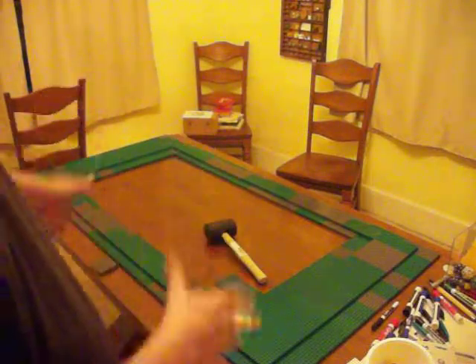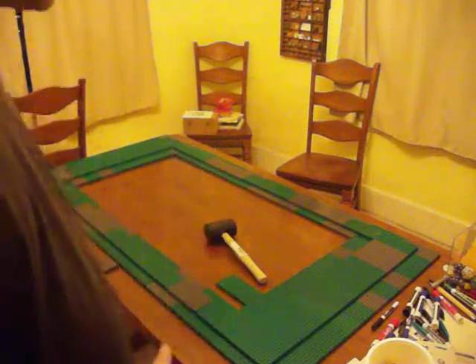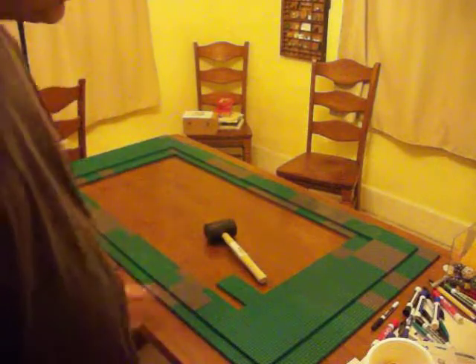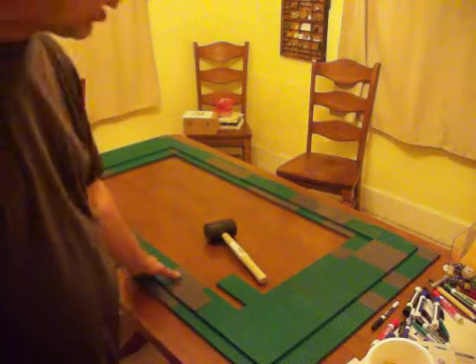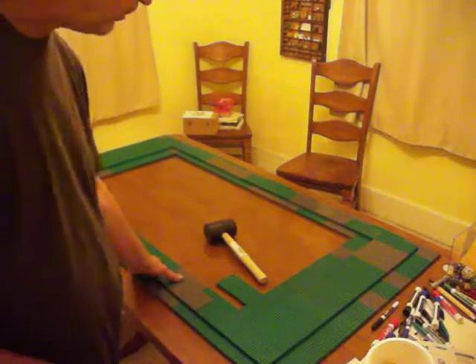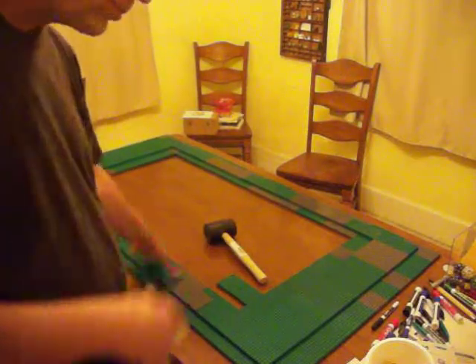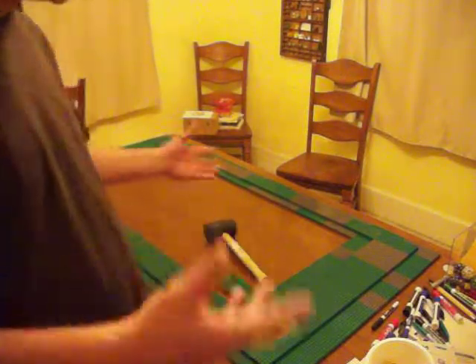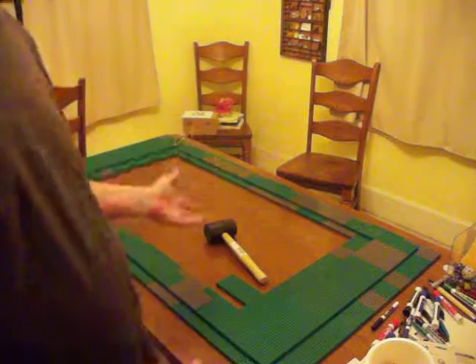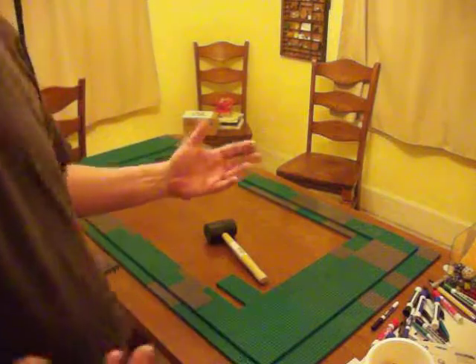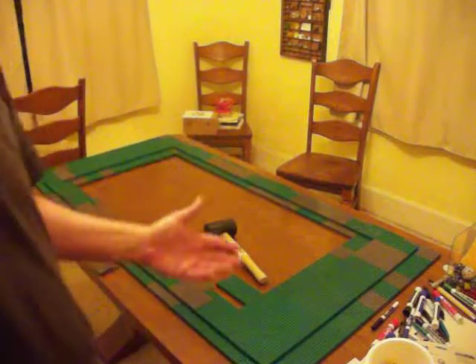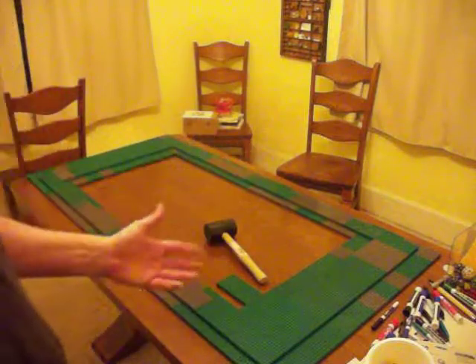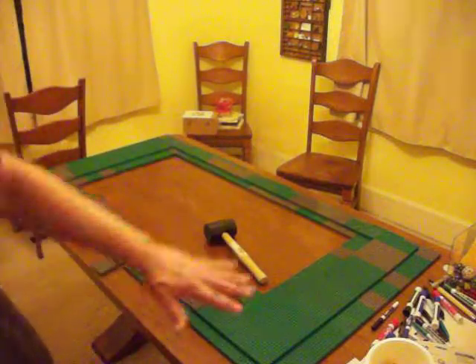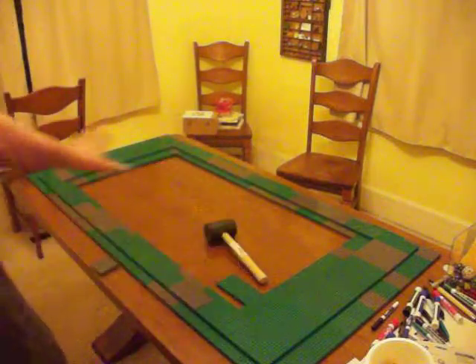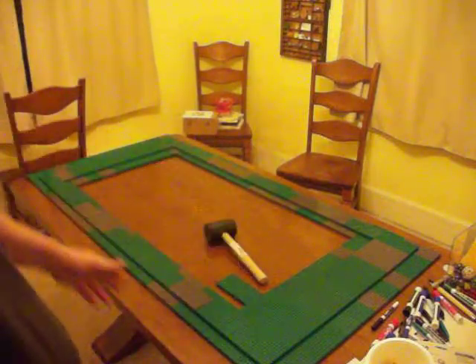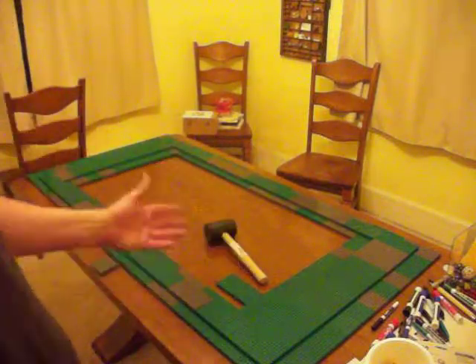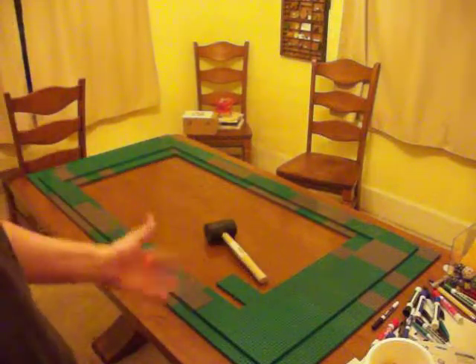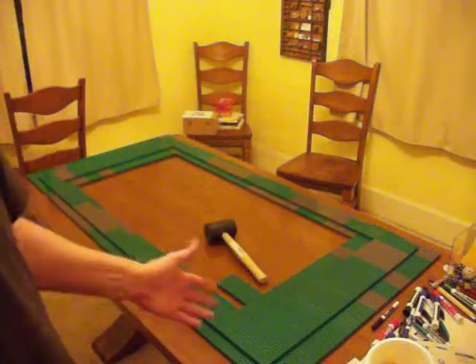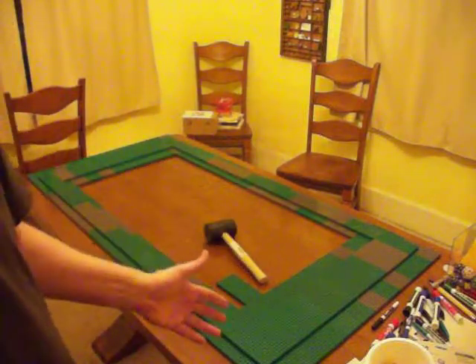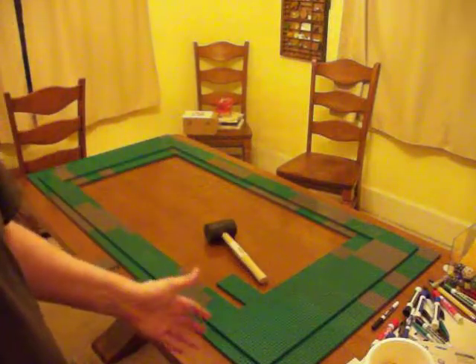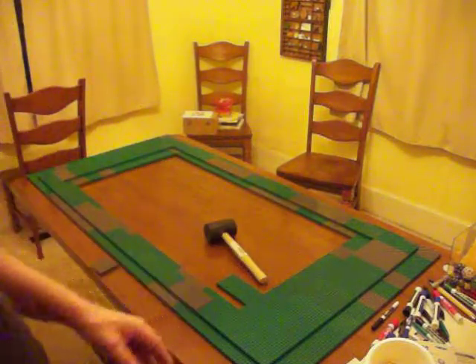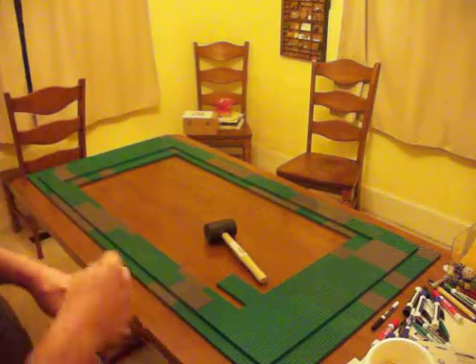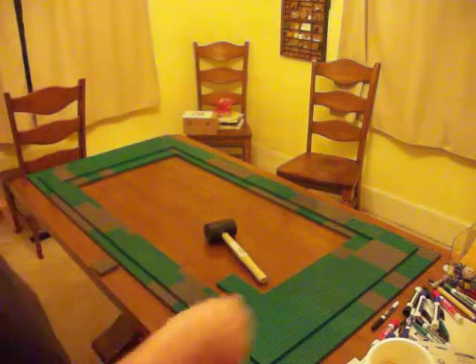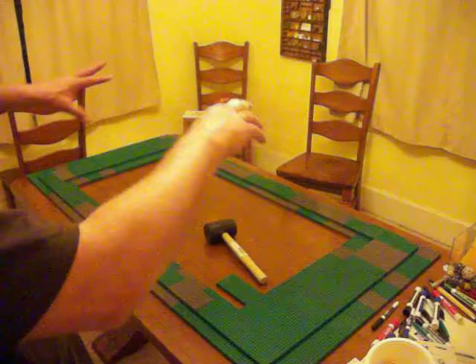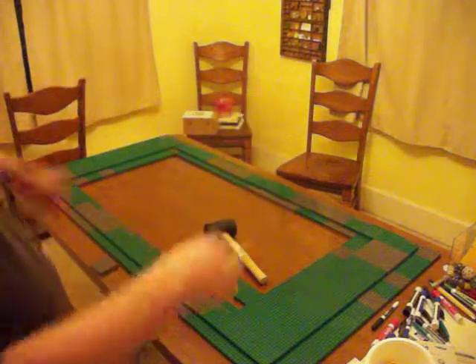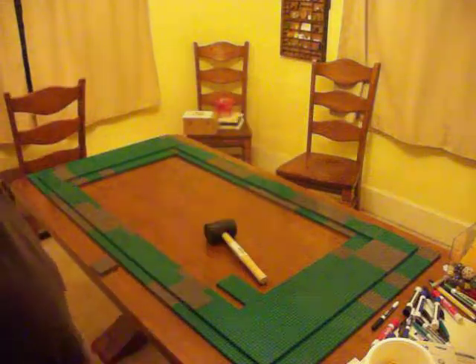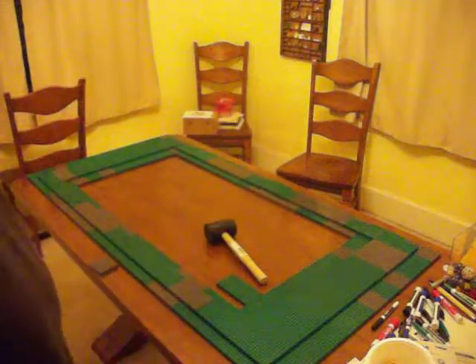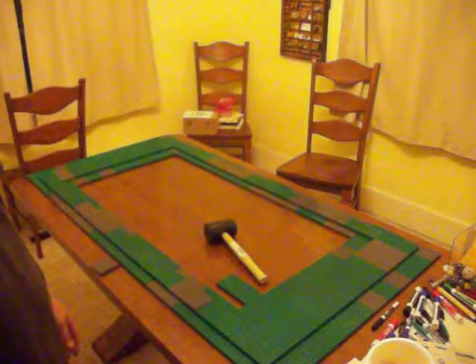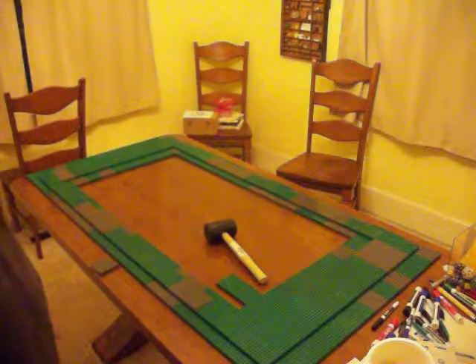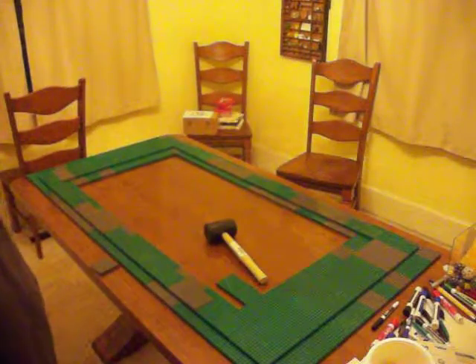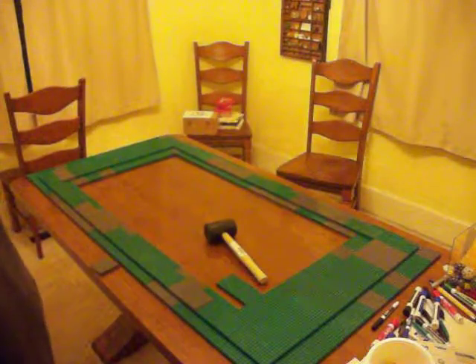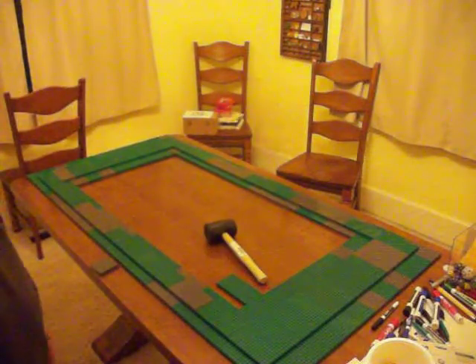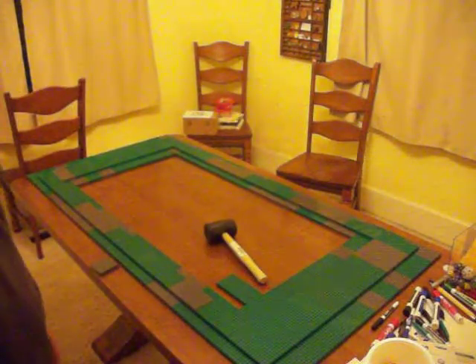This is the start. It will go relatively quickly for these two layers because the bricks are so big. But once I start doing the finer details it's going to take a little longer. See you next time.